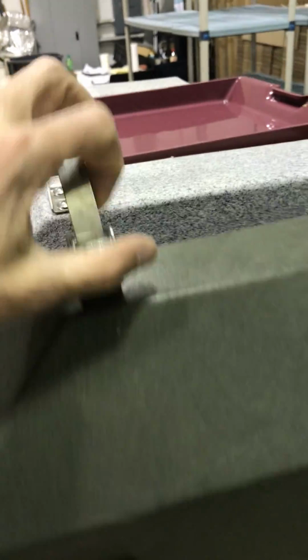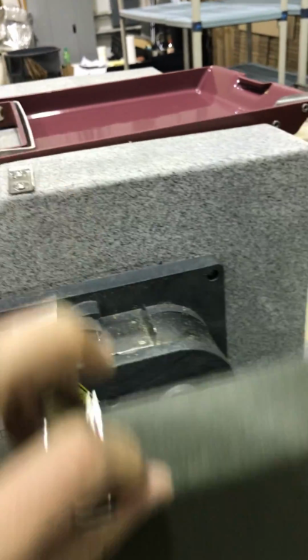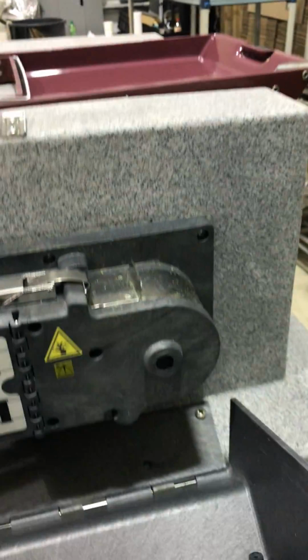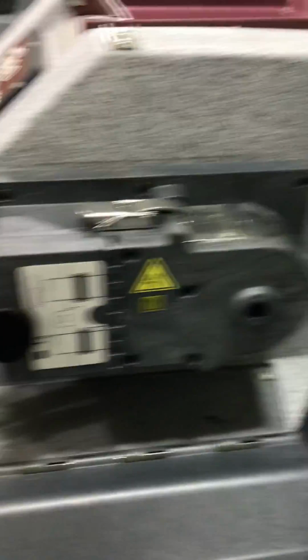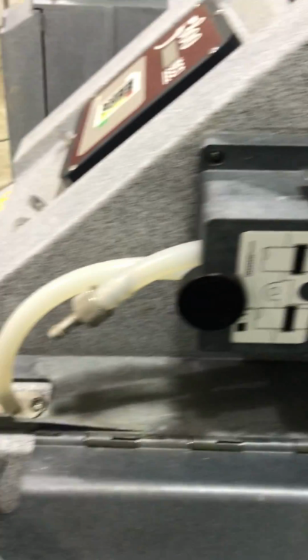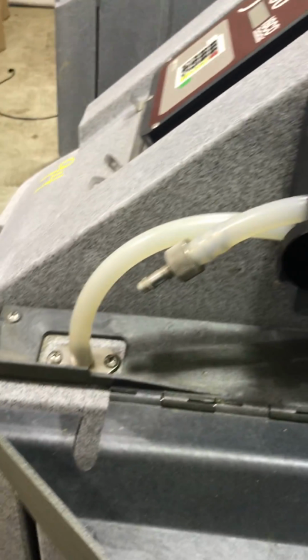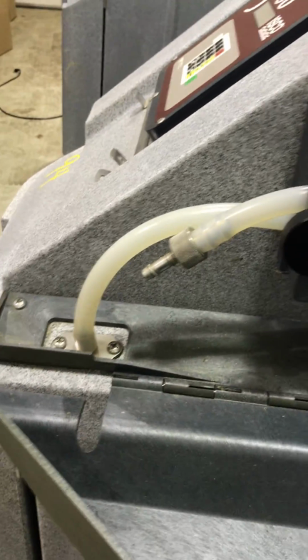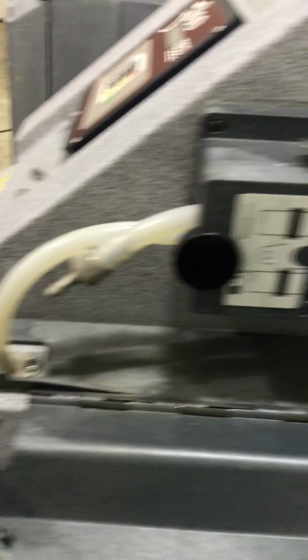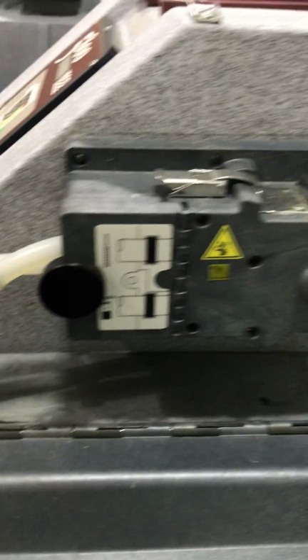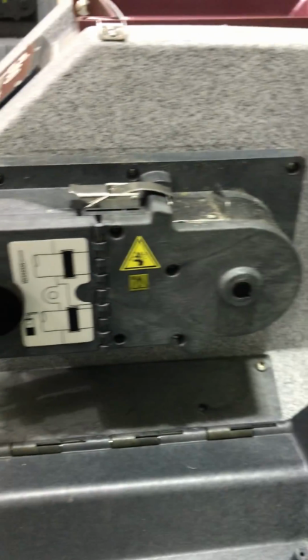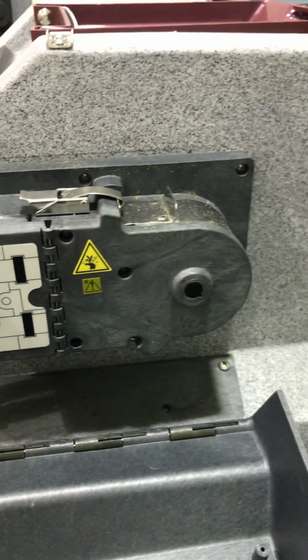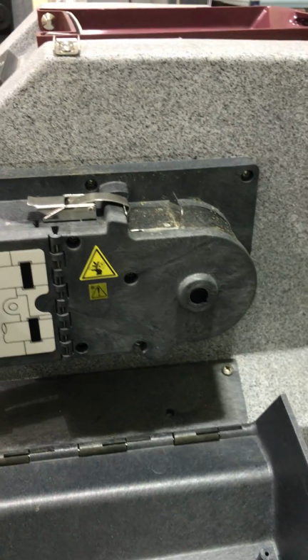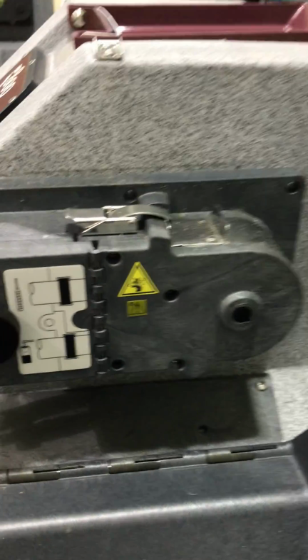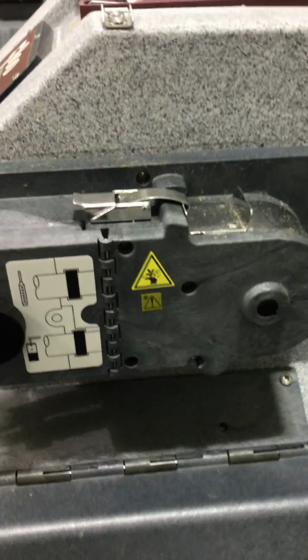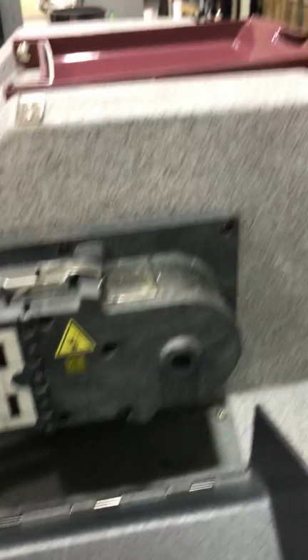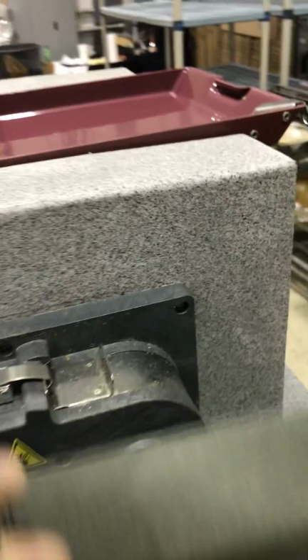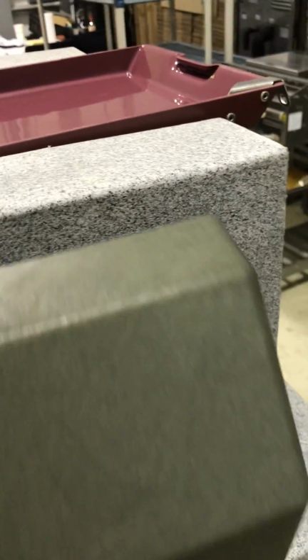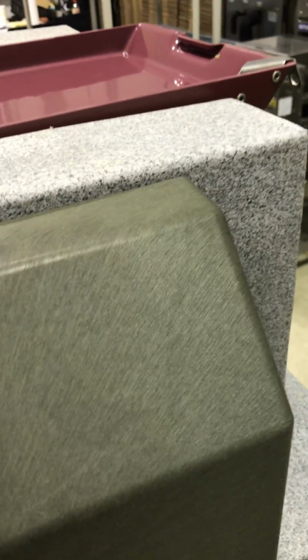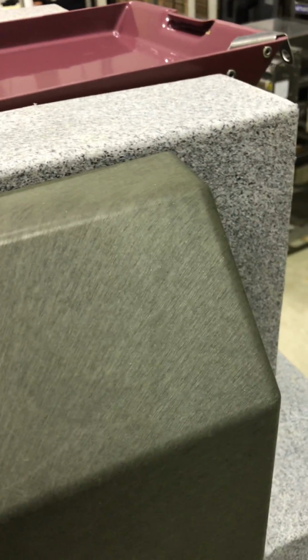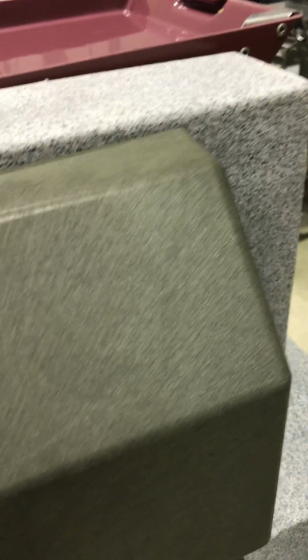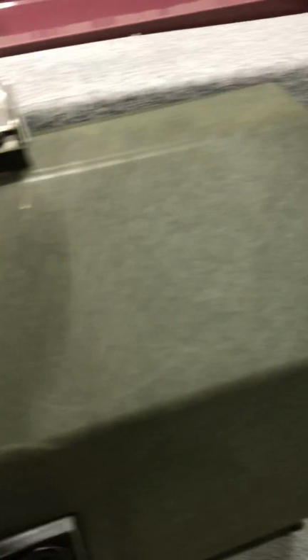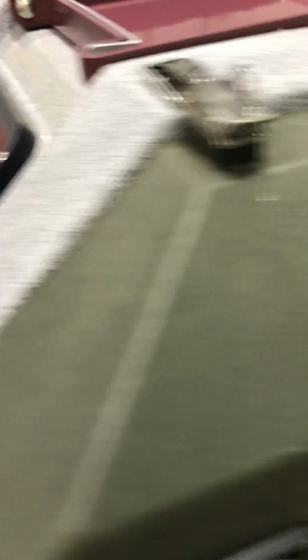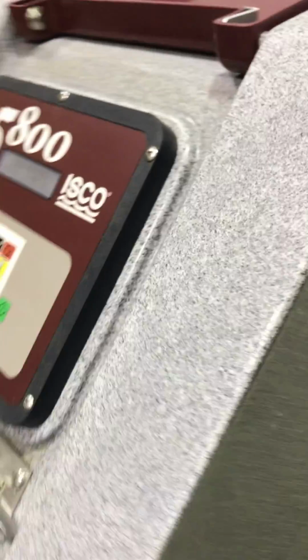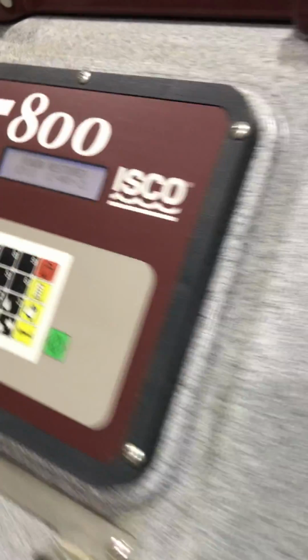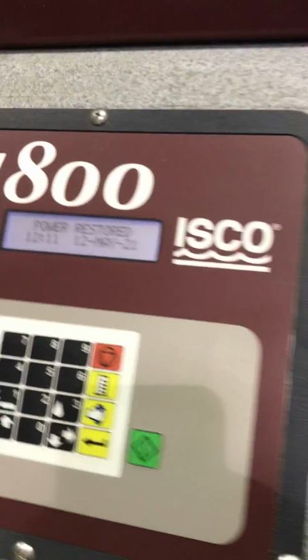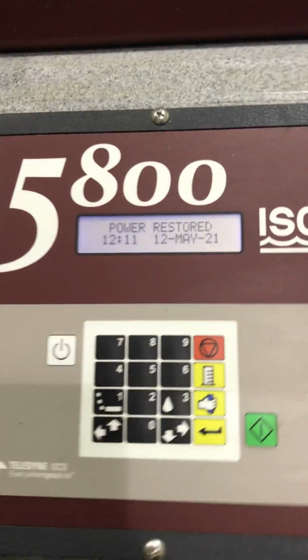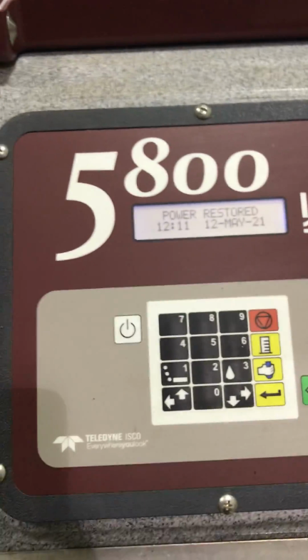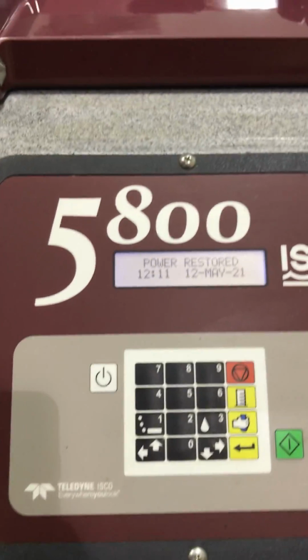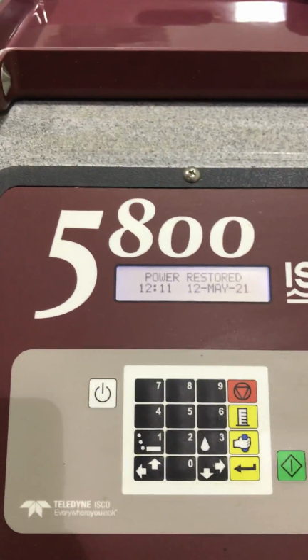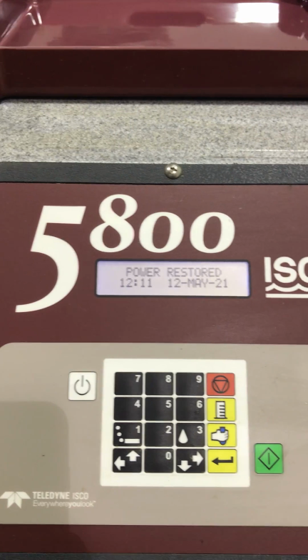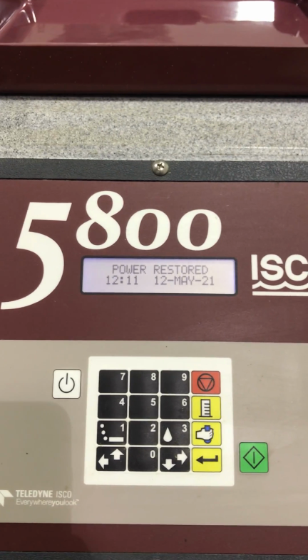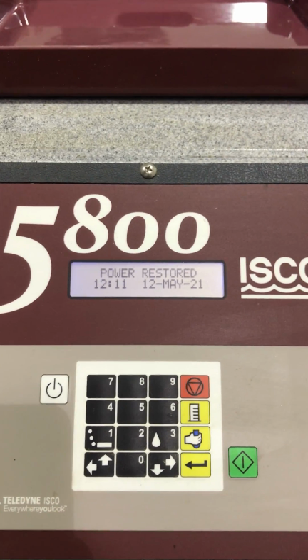It does show errors that the tubing is not connected, as you can see, which I assume could be resolved easily. It's just saying here: power restored.